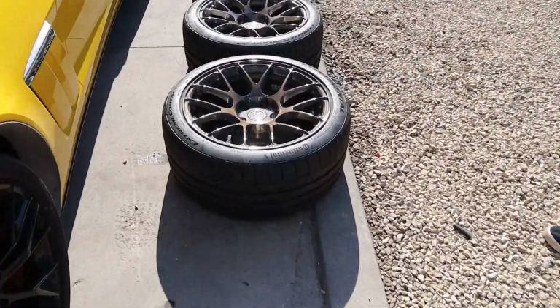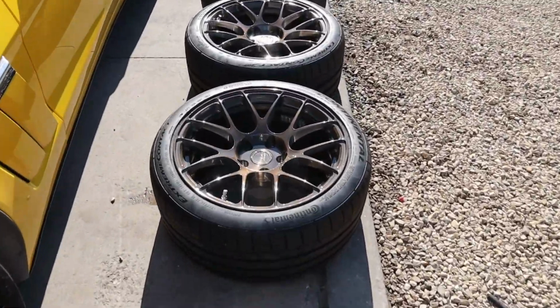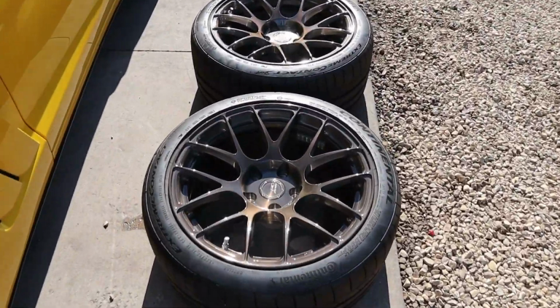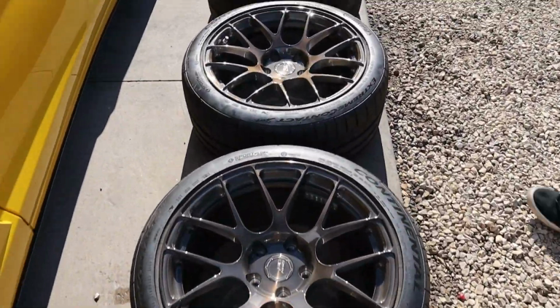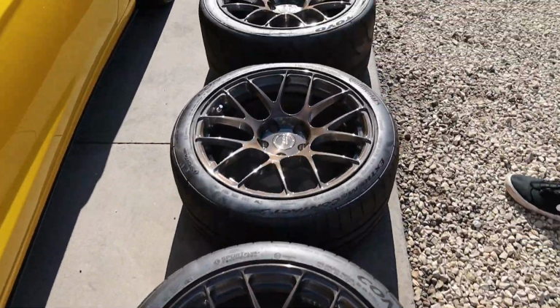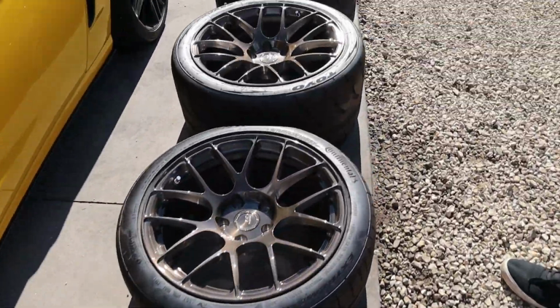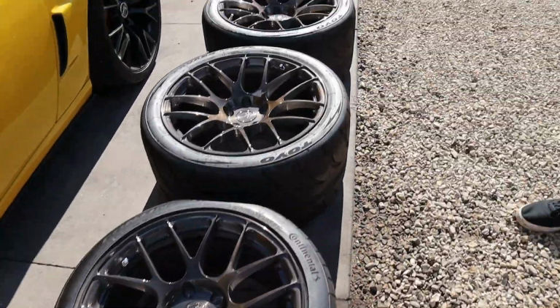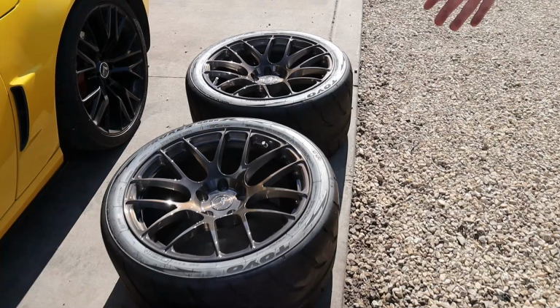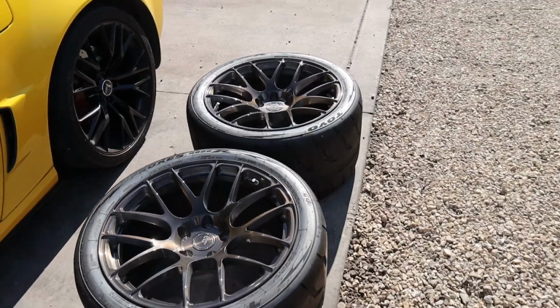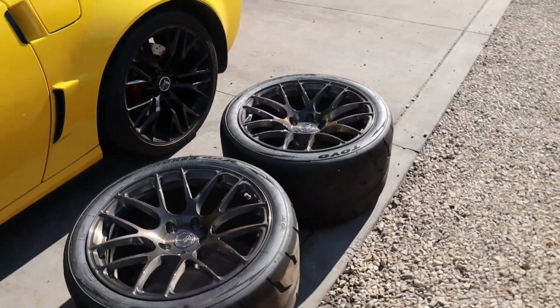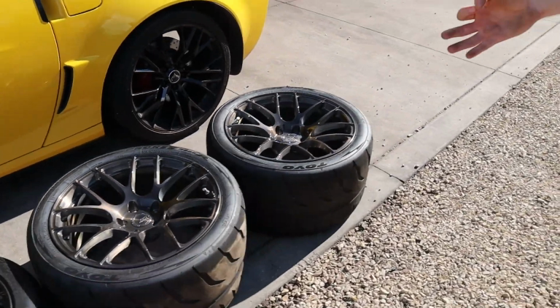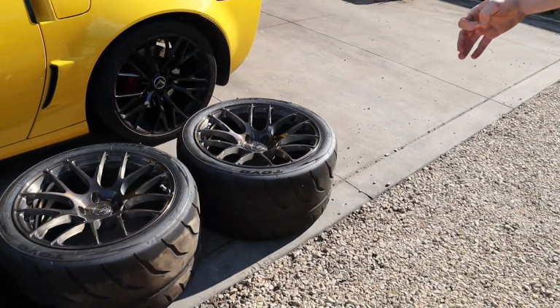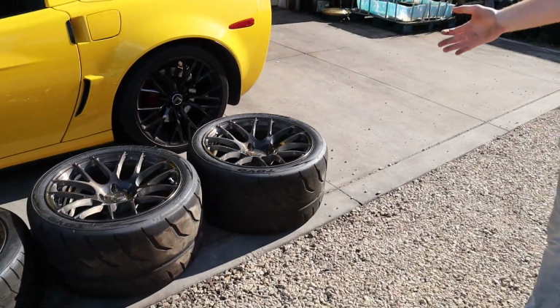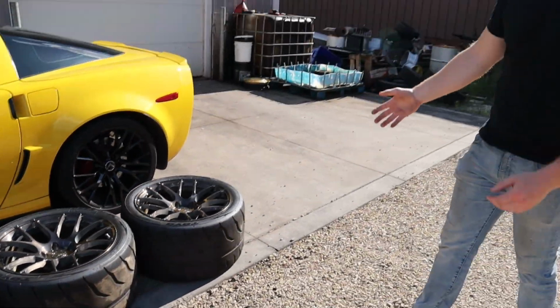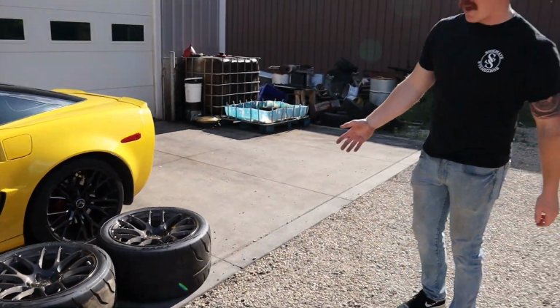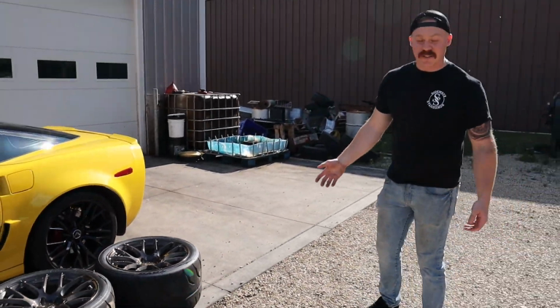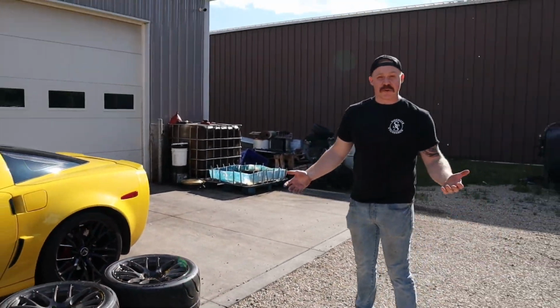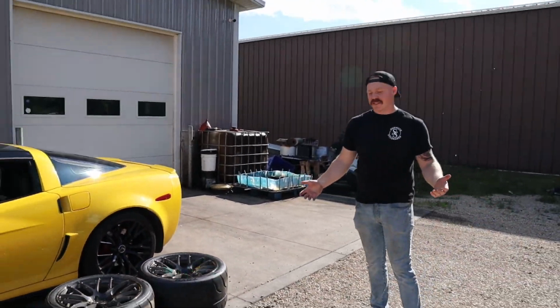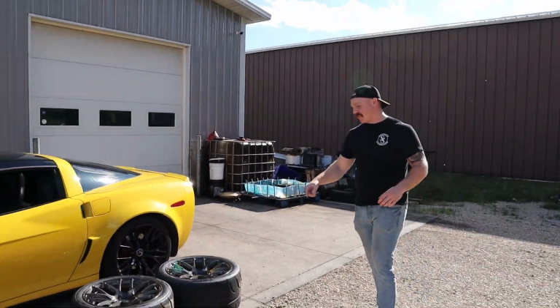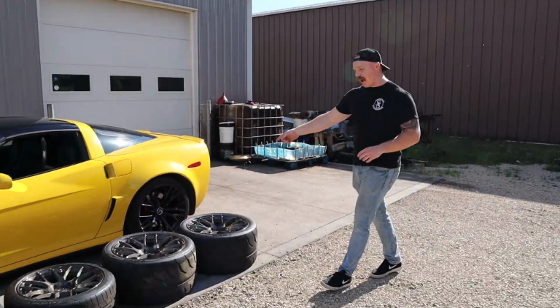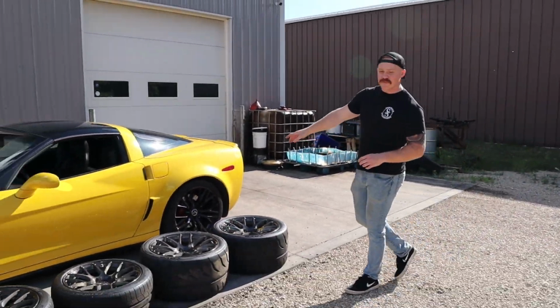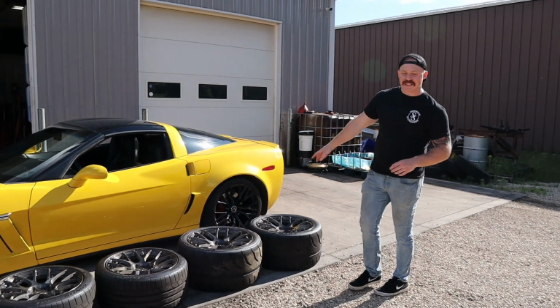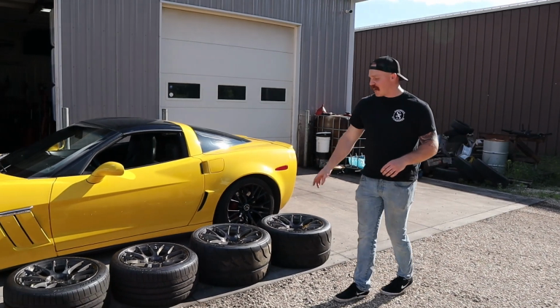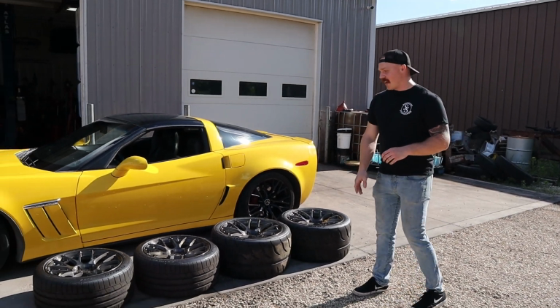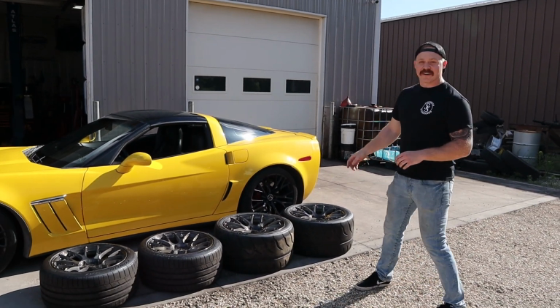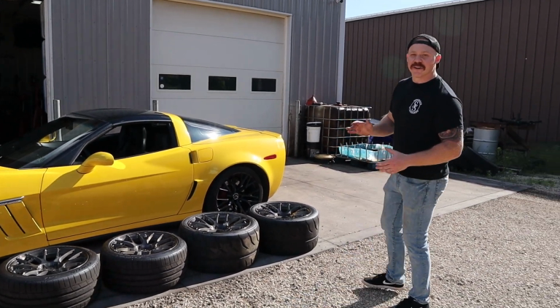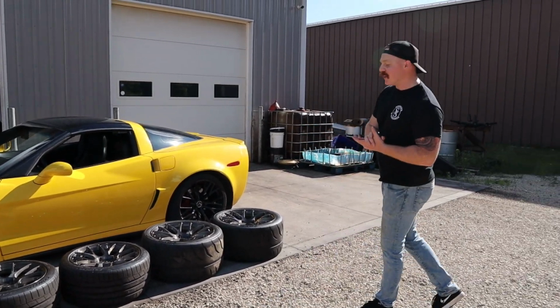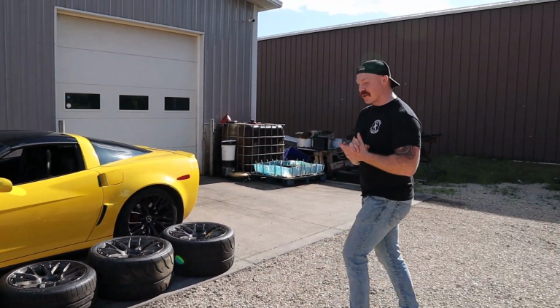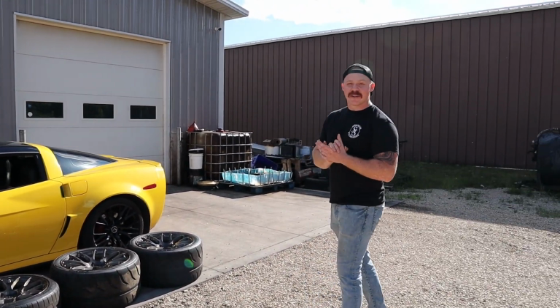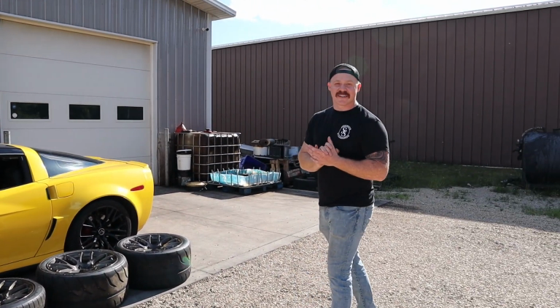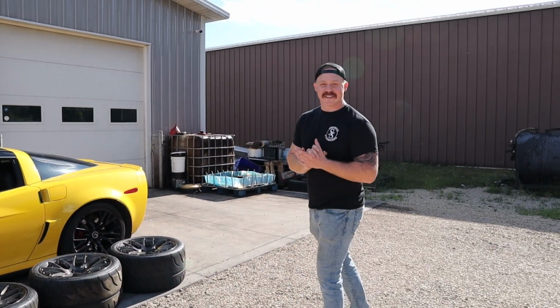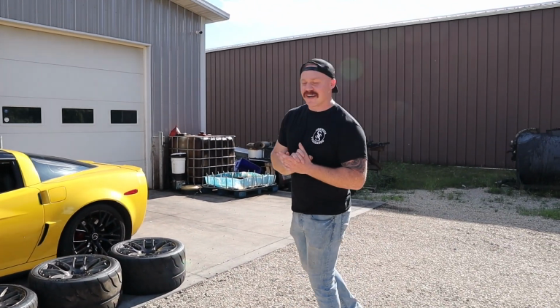Got some BC Forge in brushed black, and it's really cool because they're kind of a bronze finish. I think it's going to look killer, so let's get these things on.